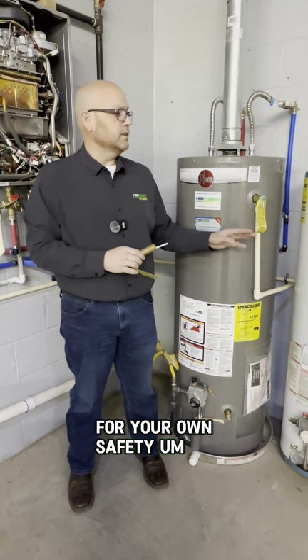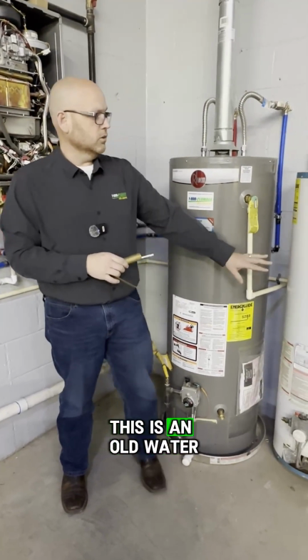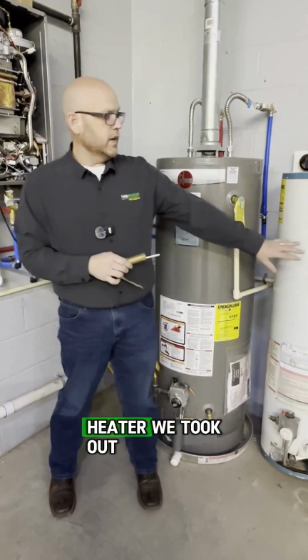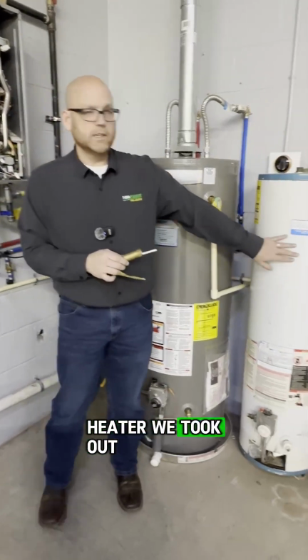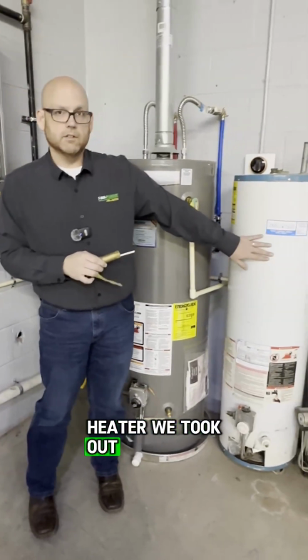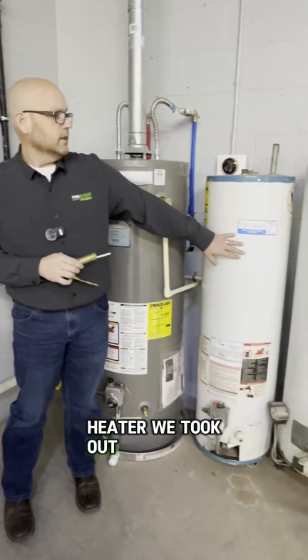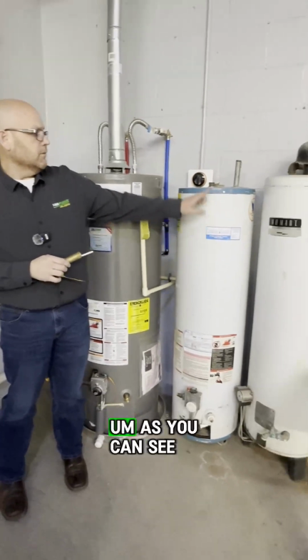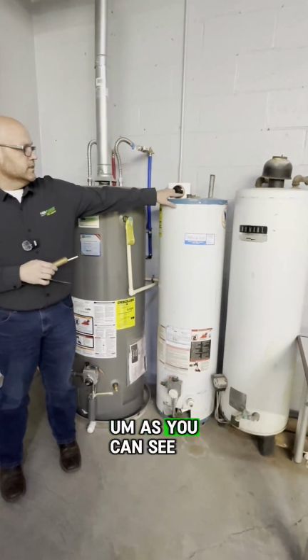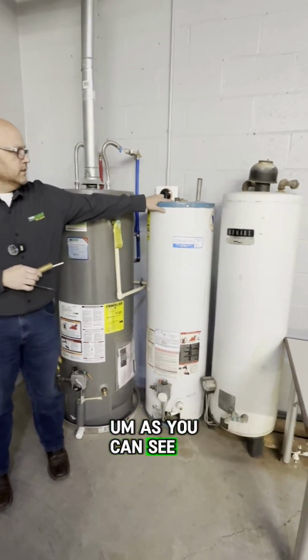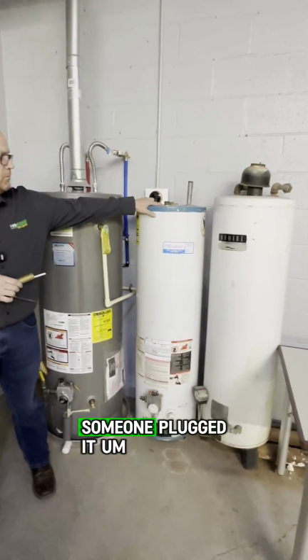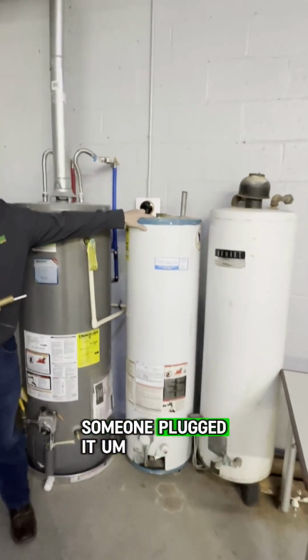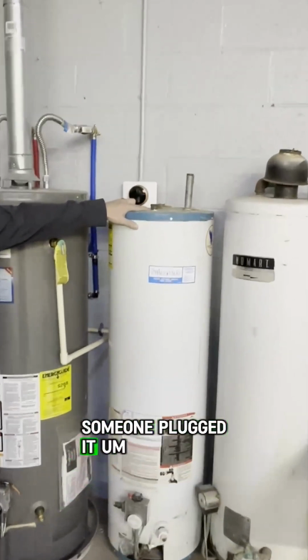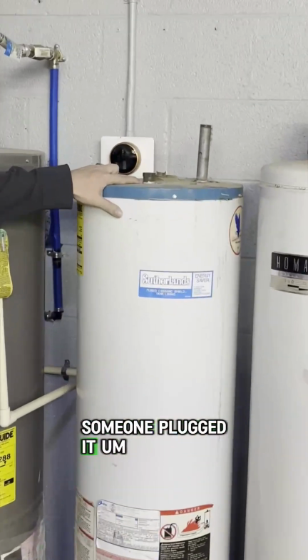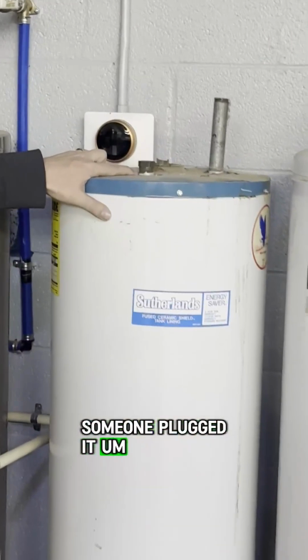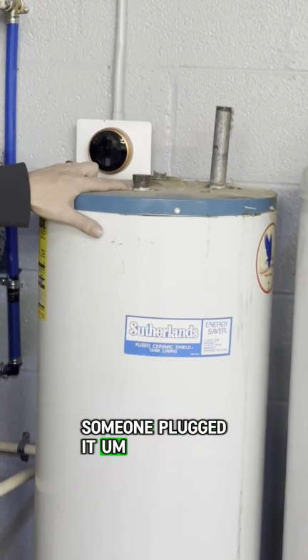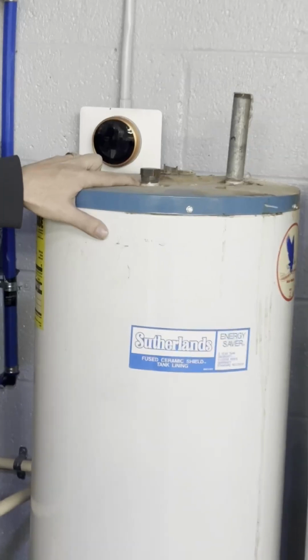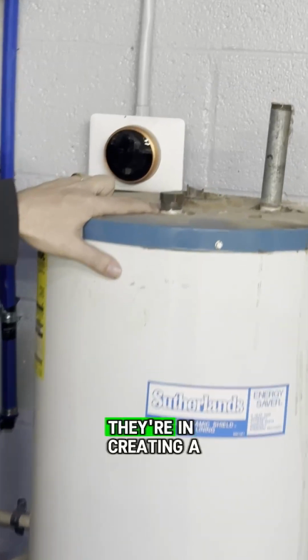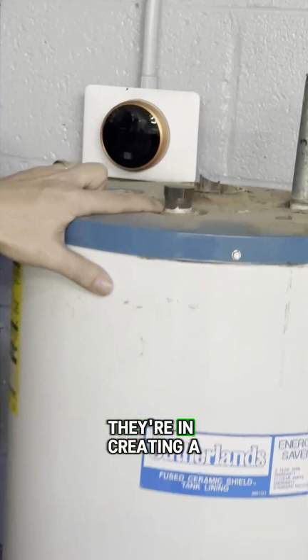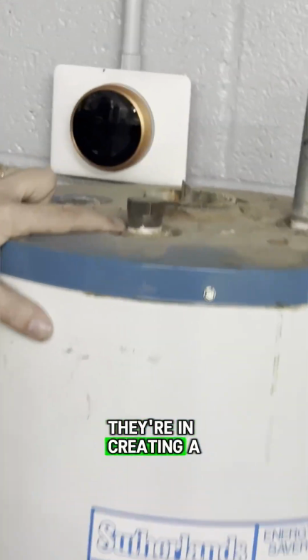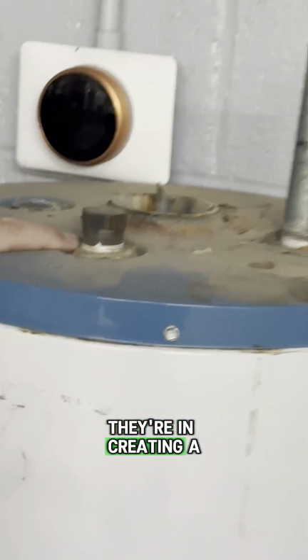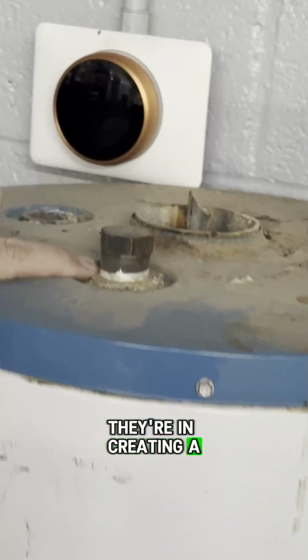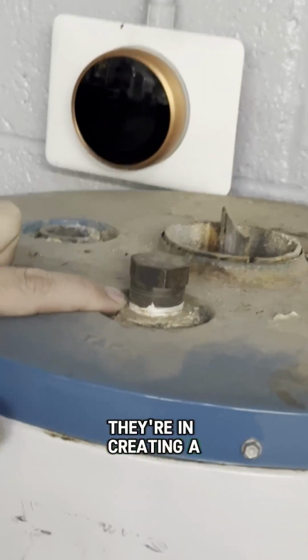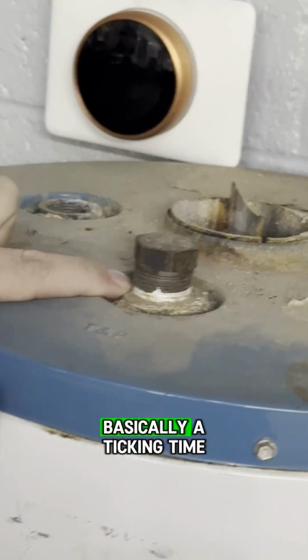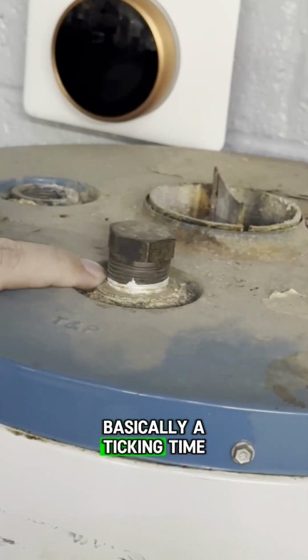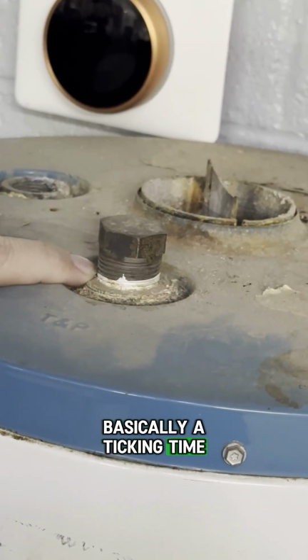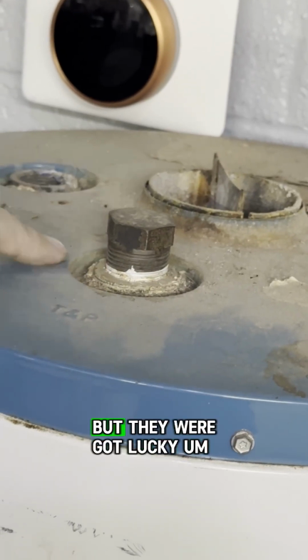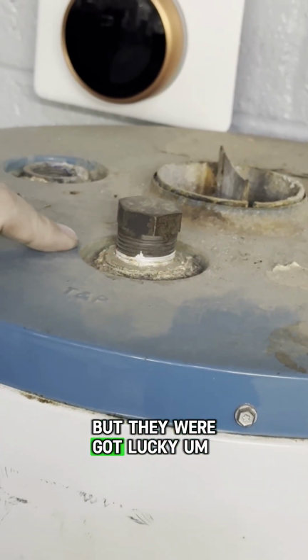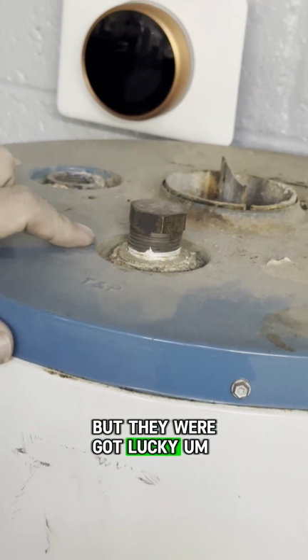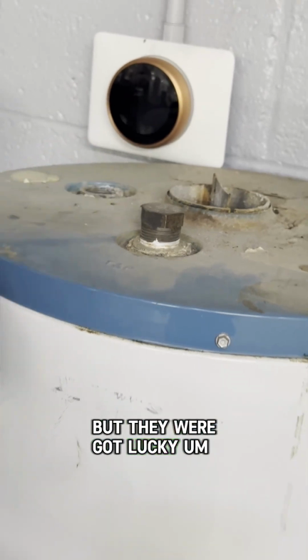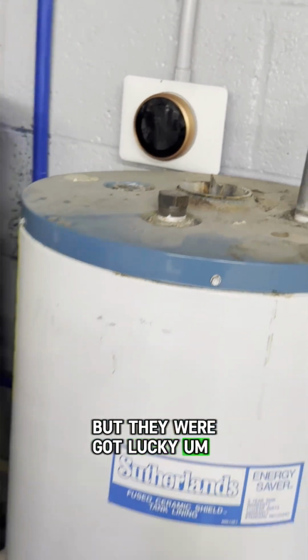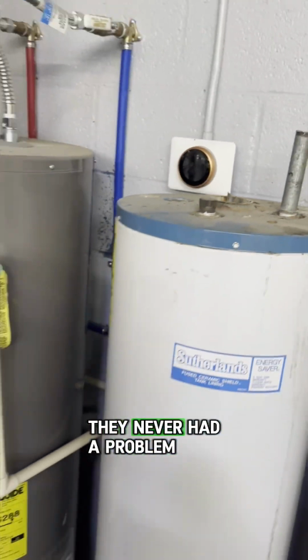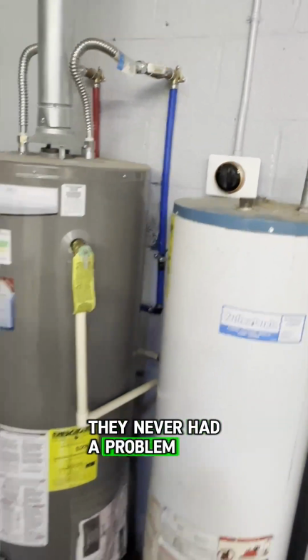This is an old water heater we took out. As you can see, someone plugged the TMP valve — therein creating basically a ticking time bomb. But they got lucky; they never had a problem.